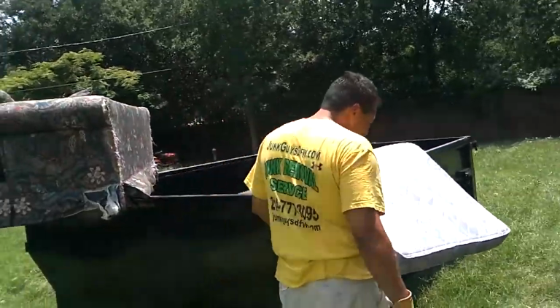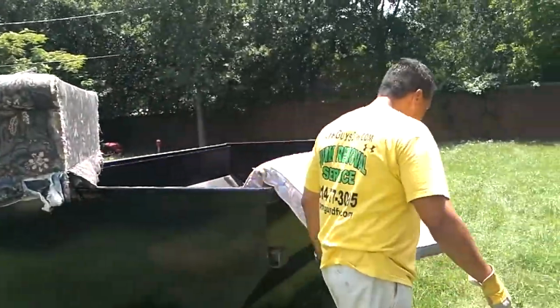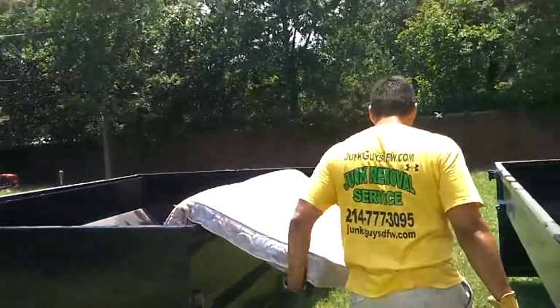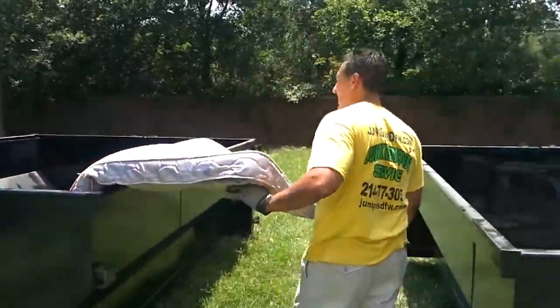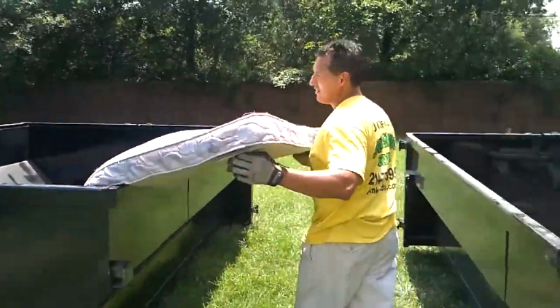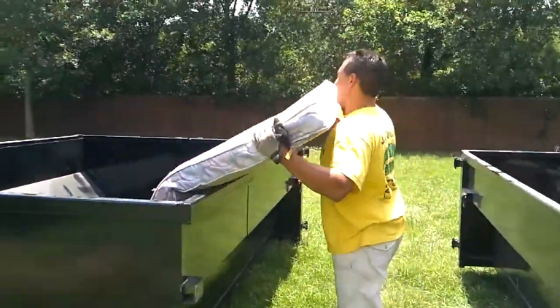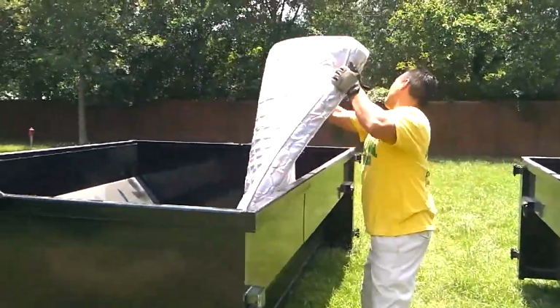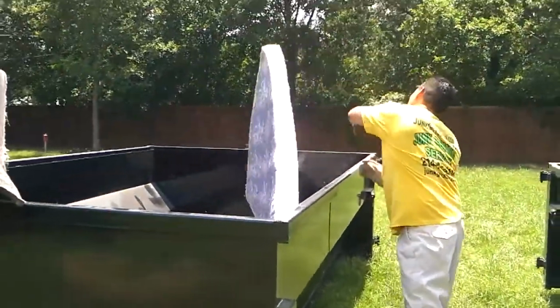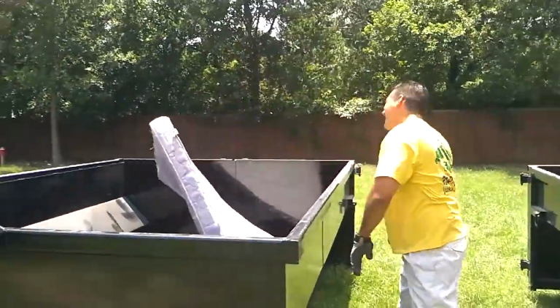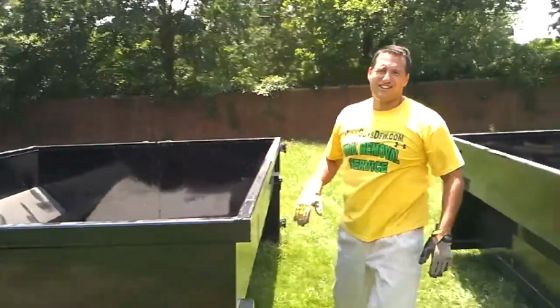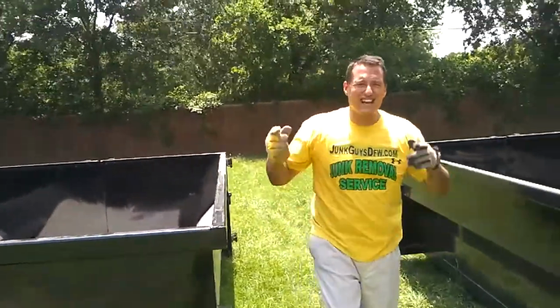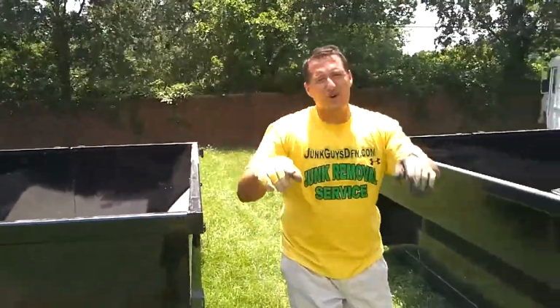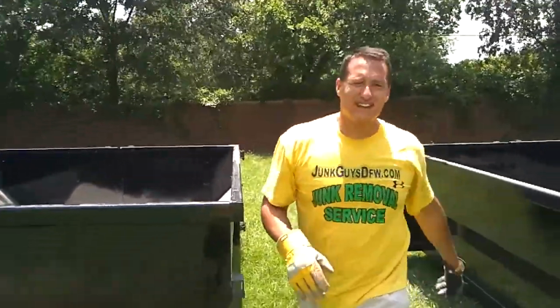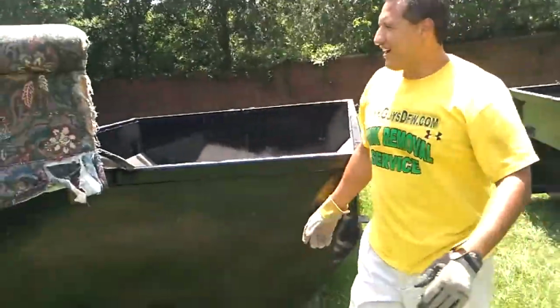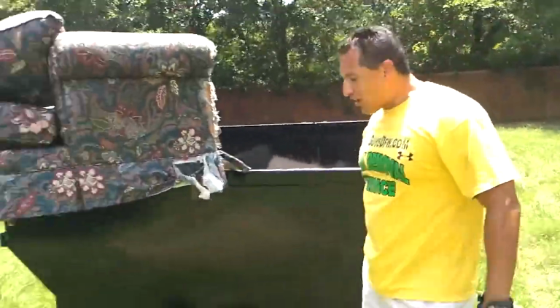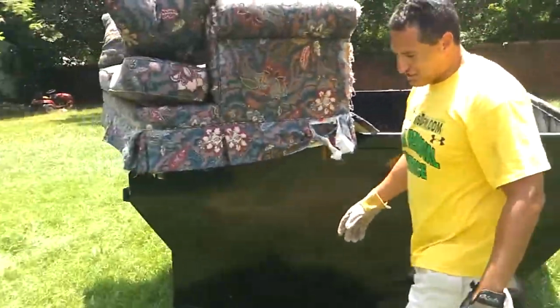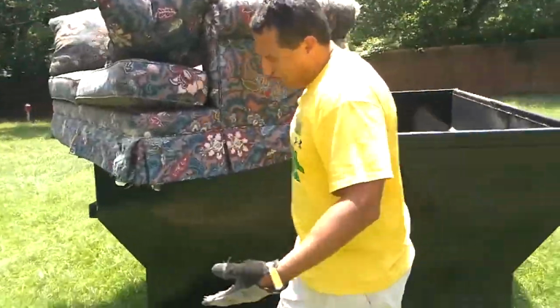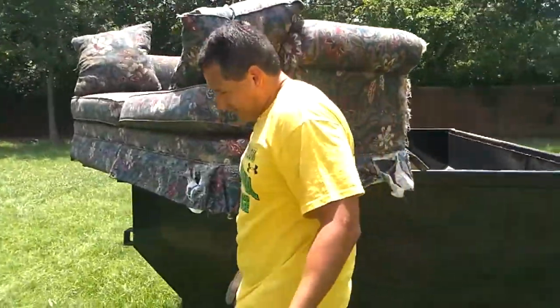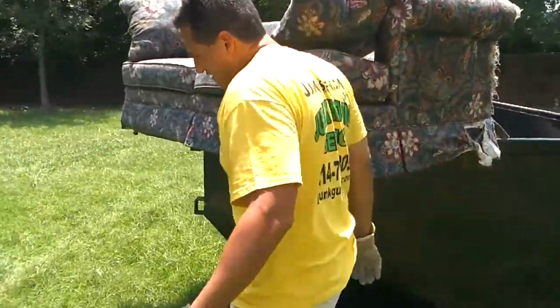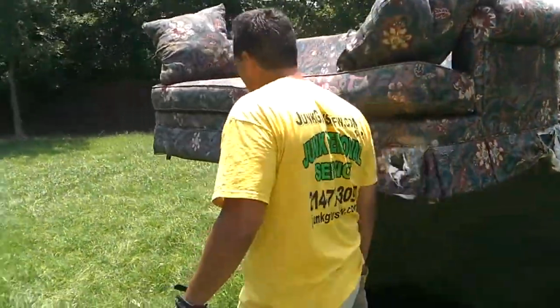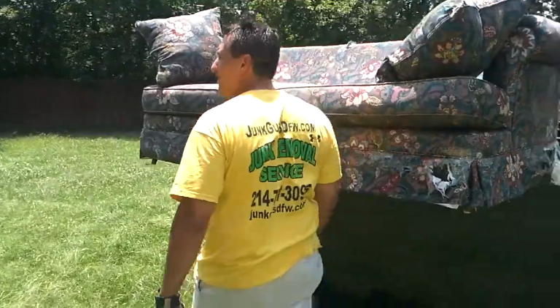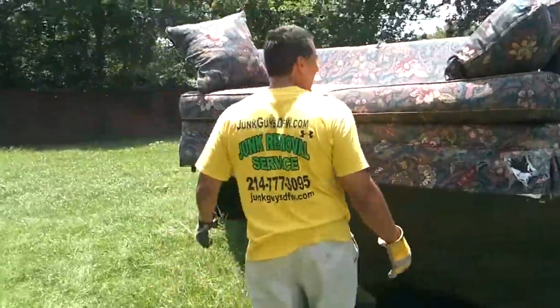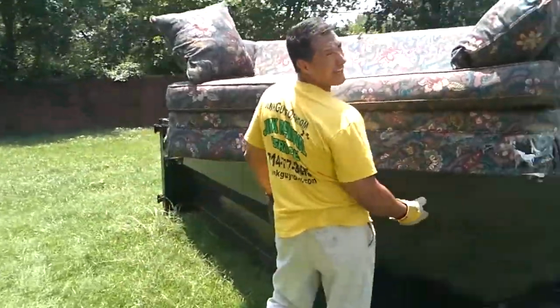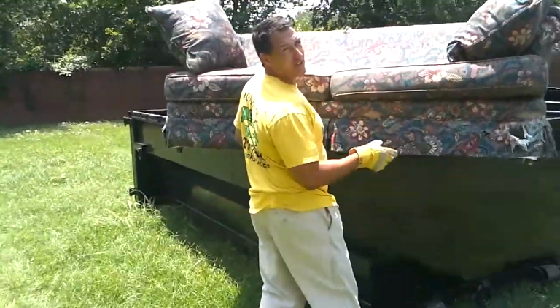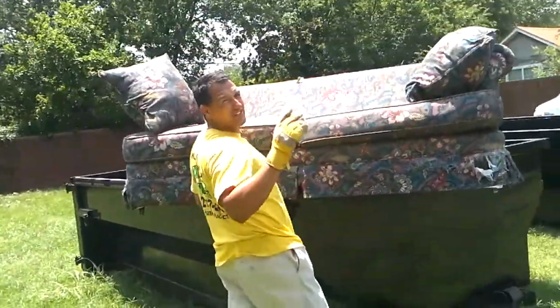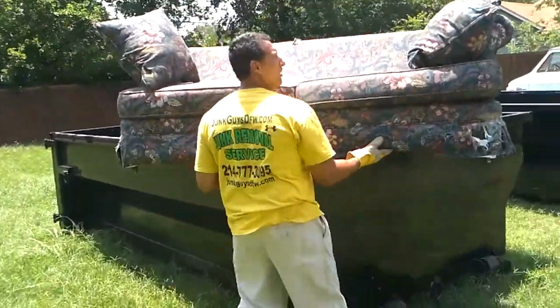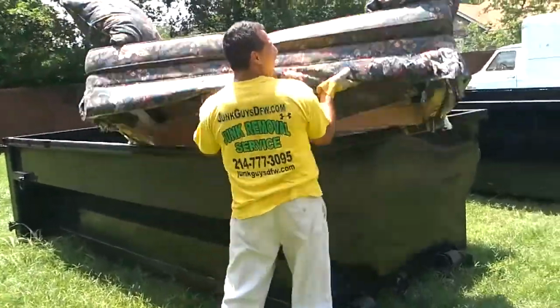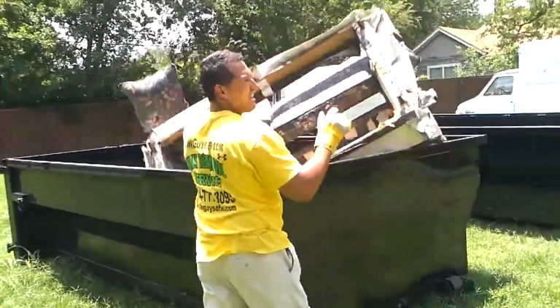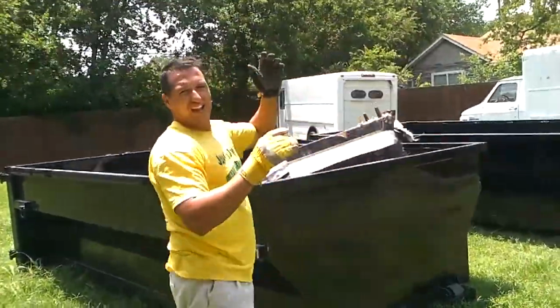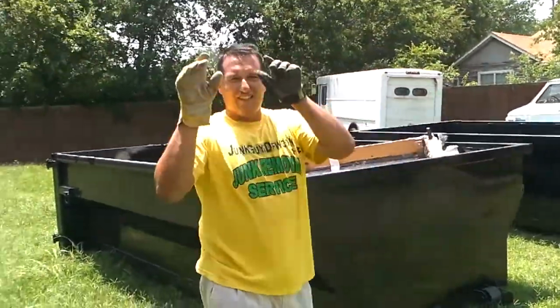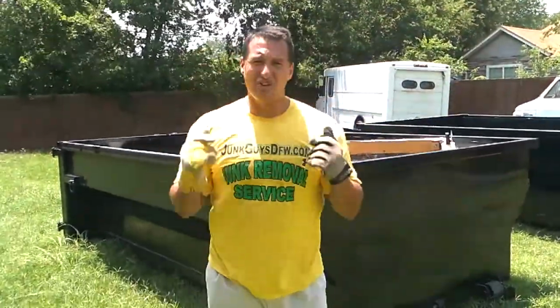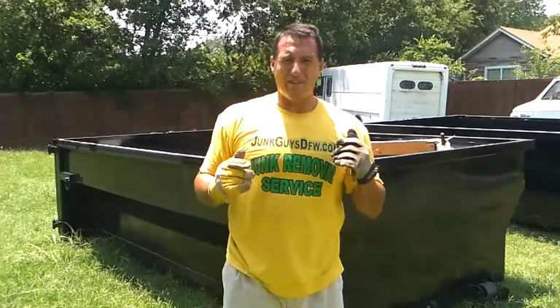You got an old mattress? That's fine. Put this bad boy in there. That's how you do it. Couches, sofas, recliners — it doesn't matter to us. I work out, by the way — don't try this at home. That's how you drop them in there.